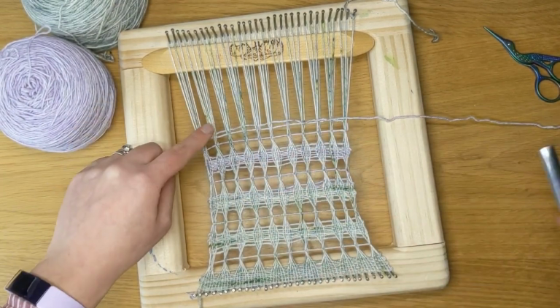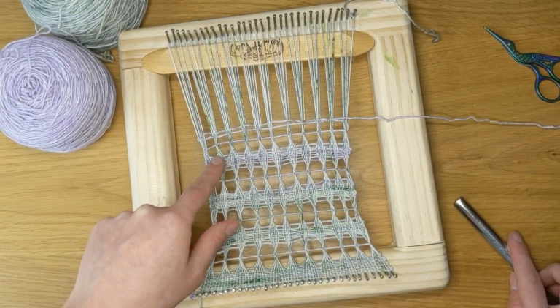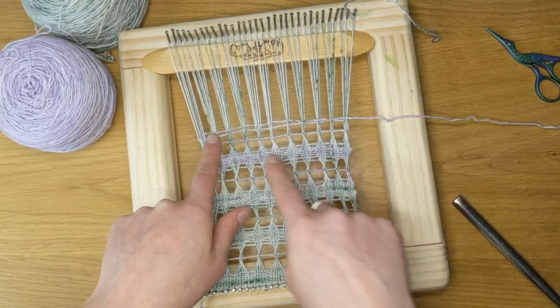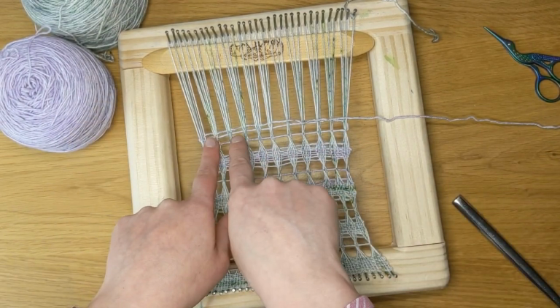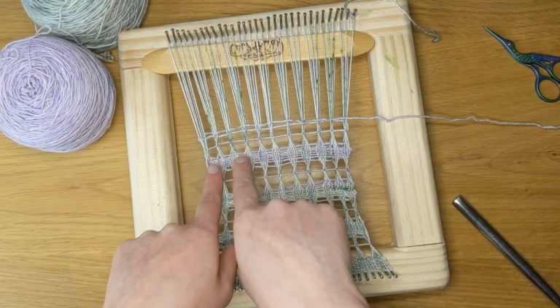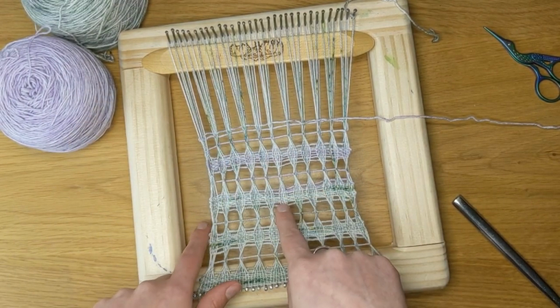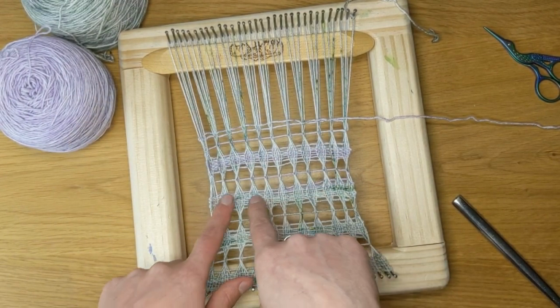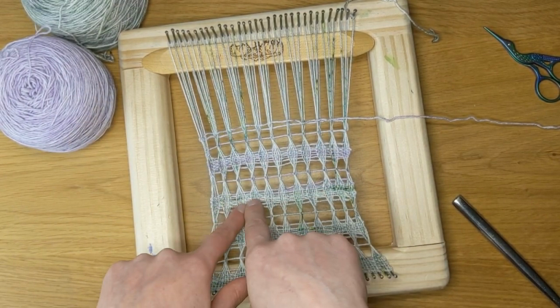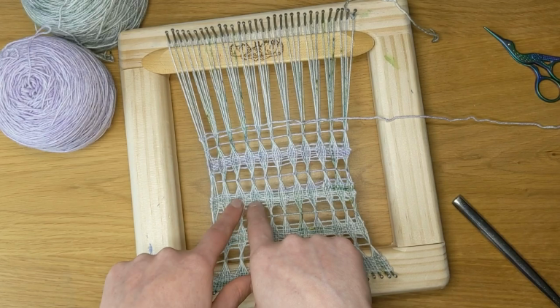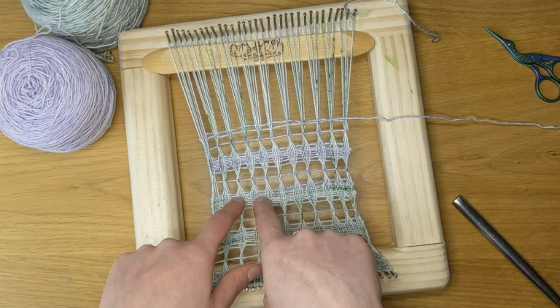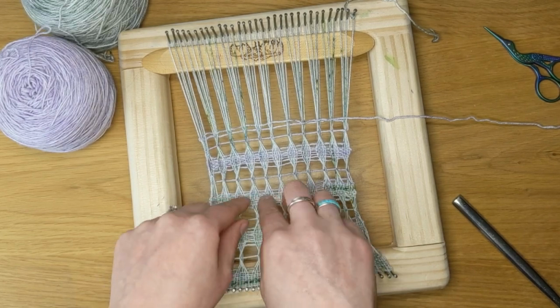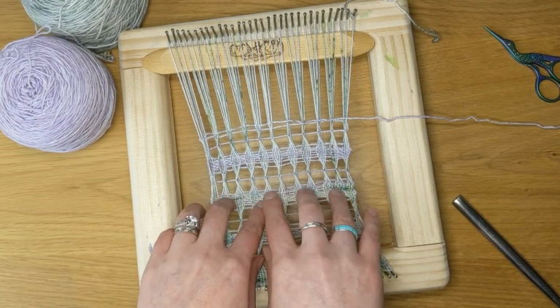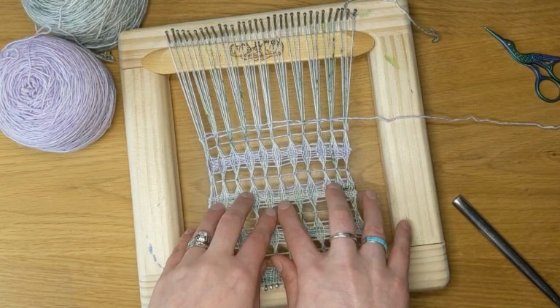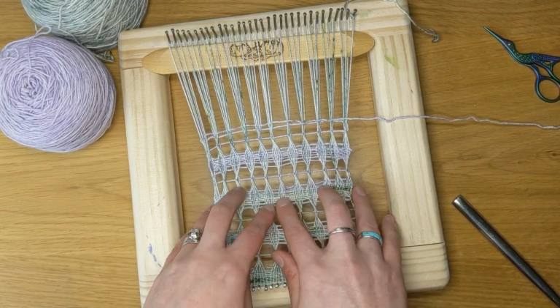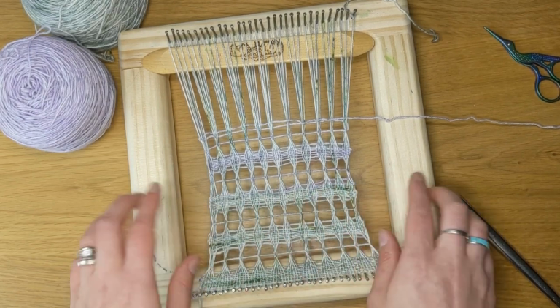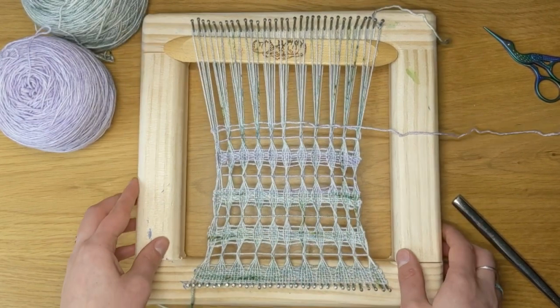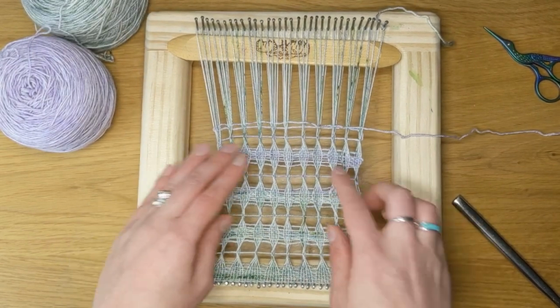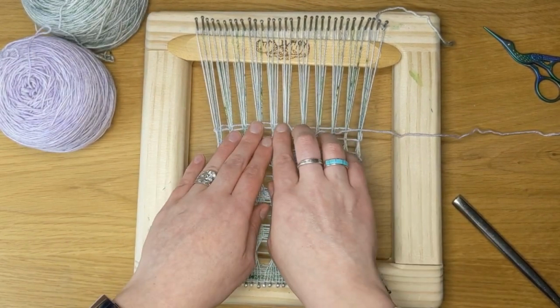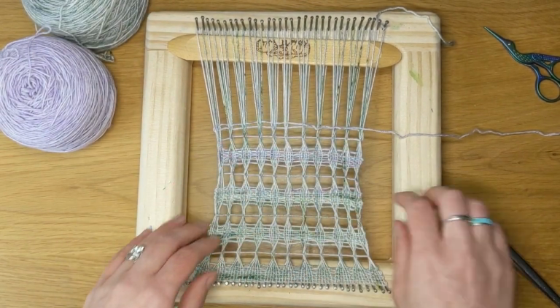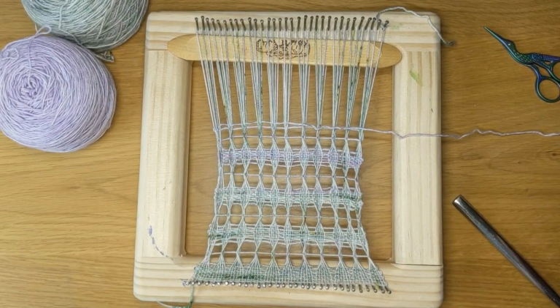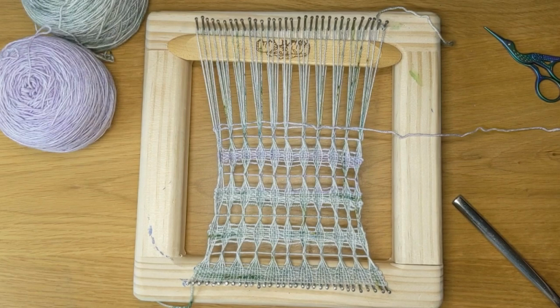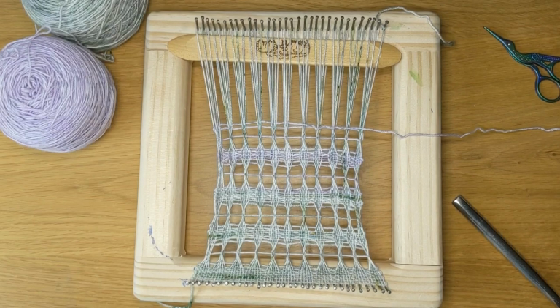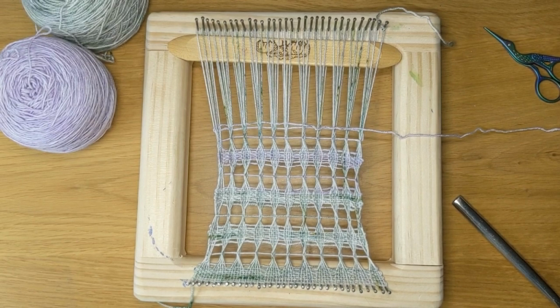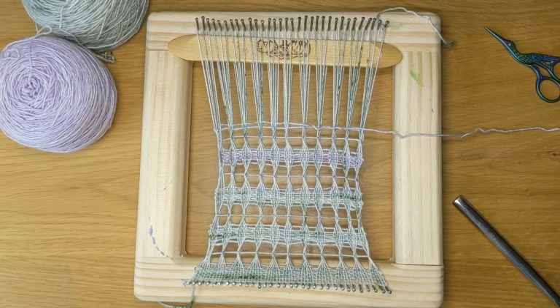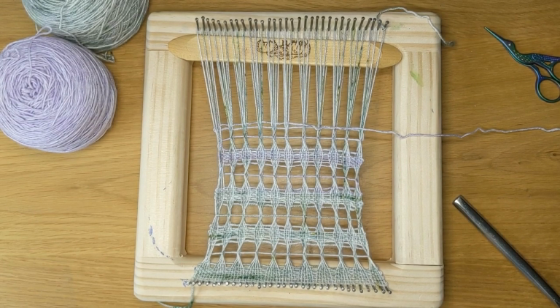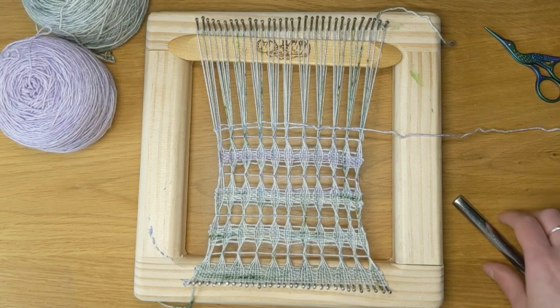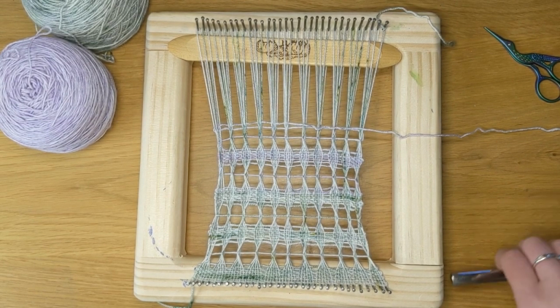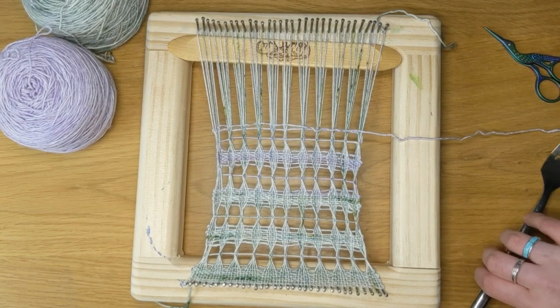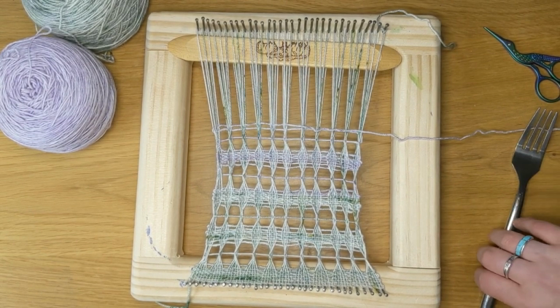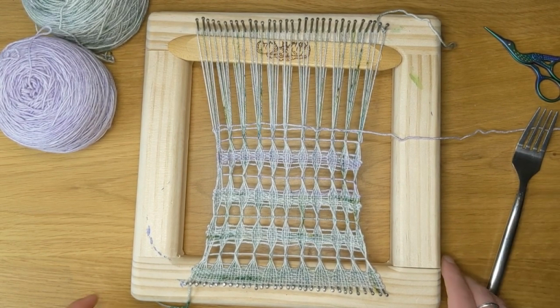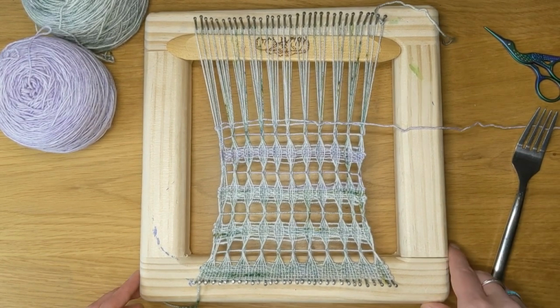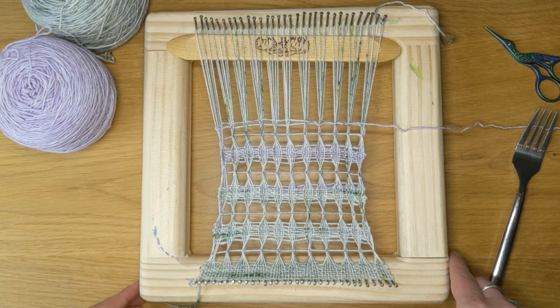You can see how they're still very separated here and they'll come together or further apart as you weave more plain weave. This is Lino. I hope you enjoy this new technique. Thanks for watching.